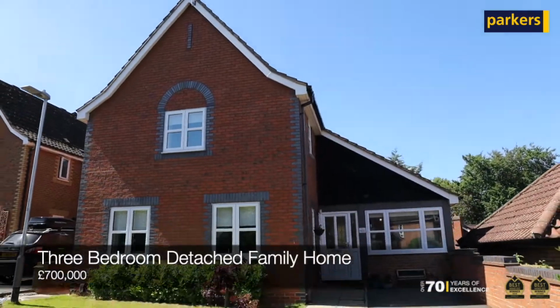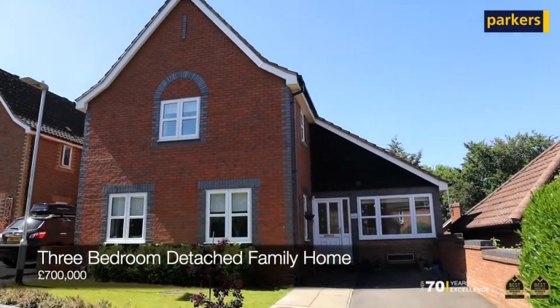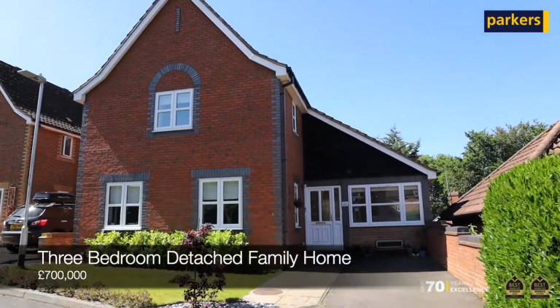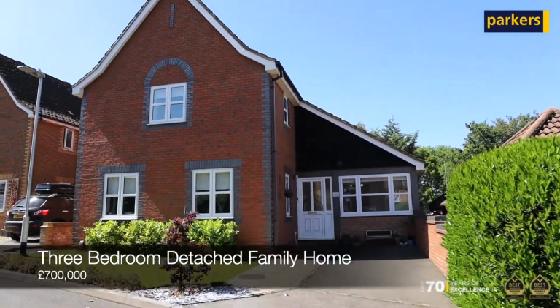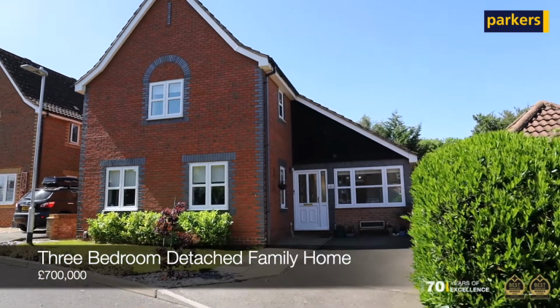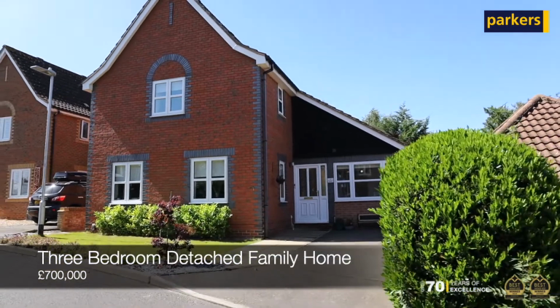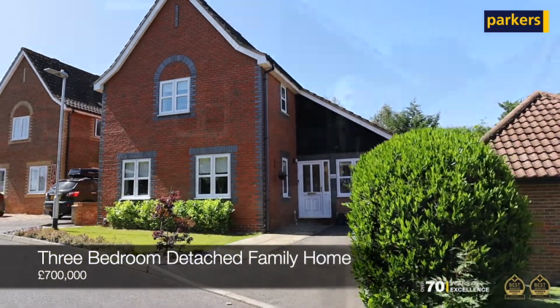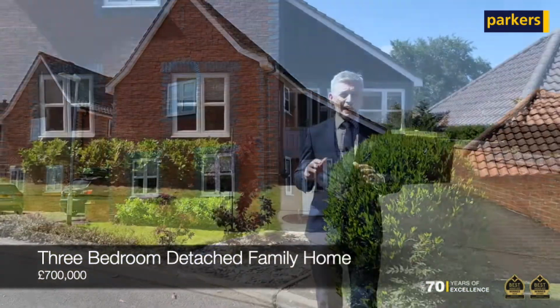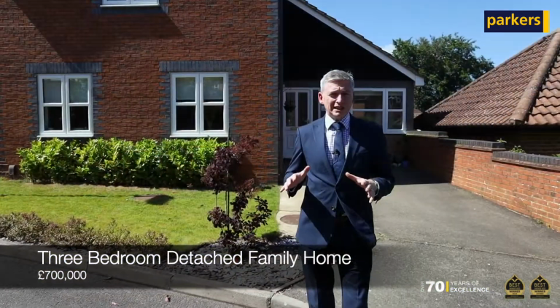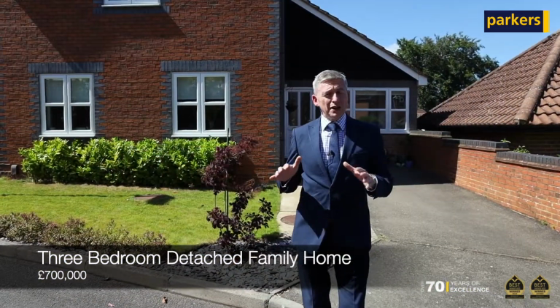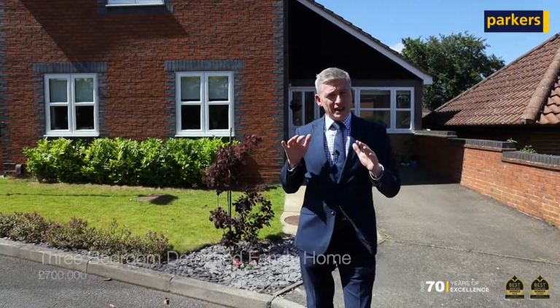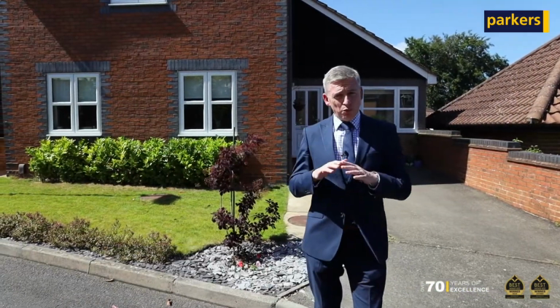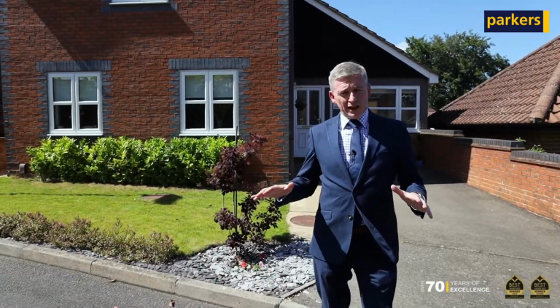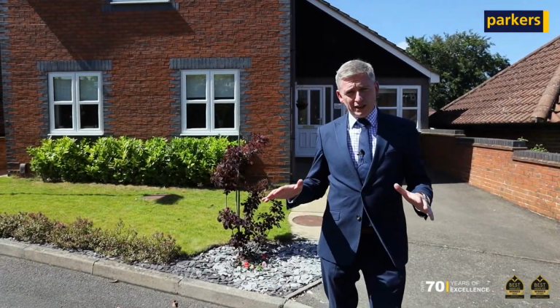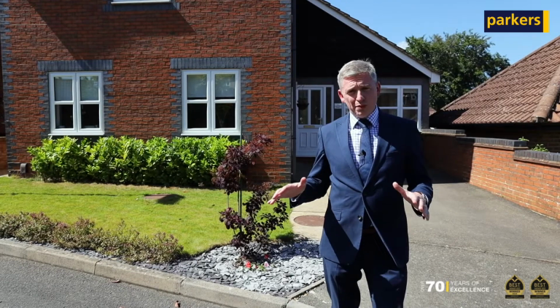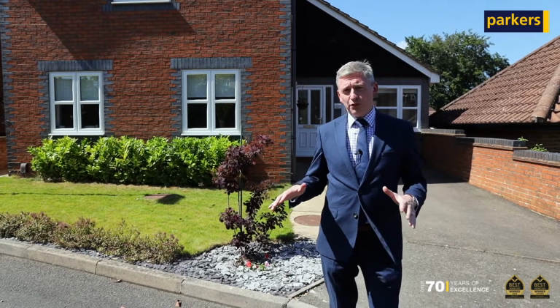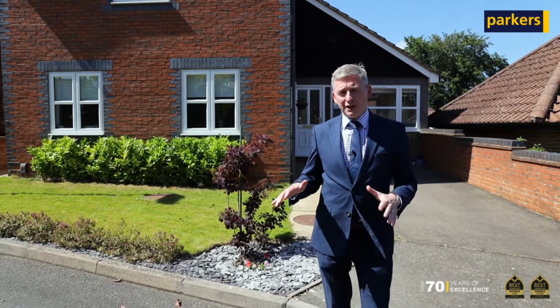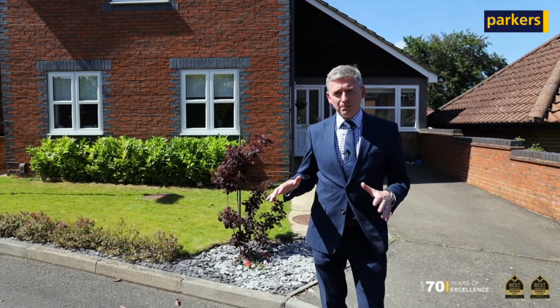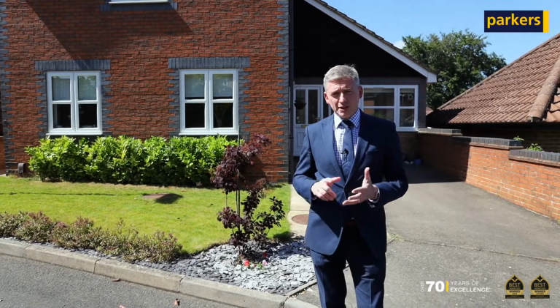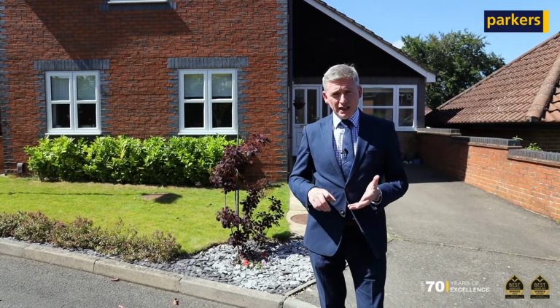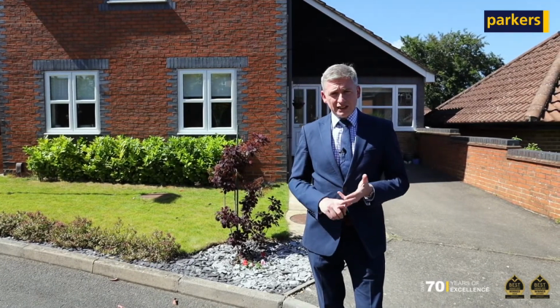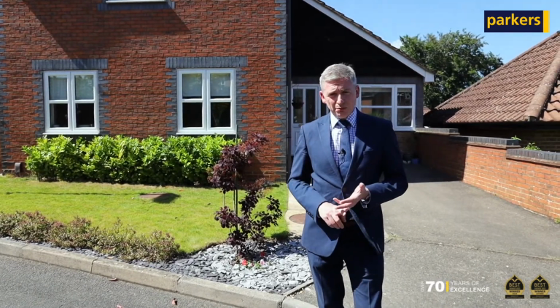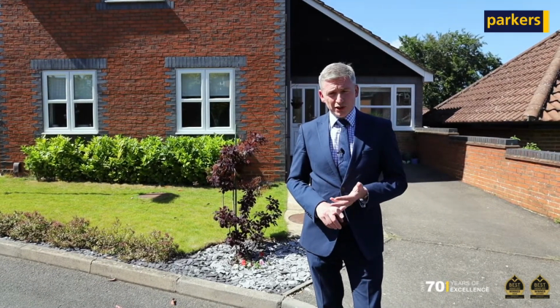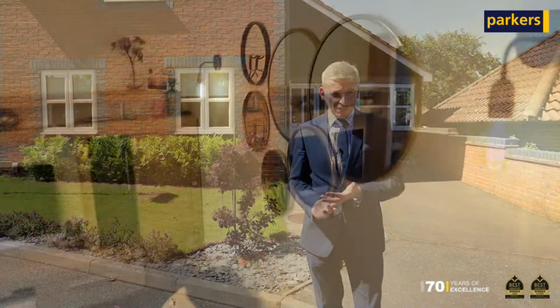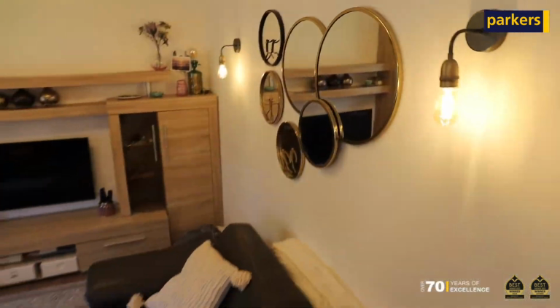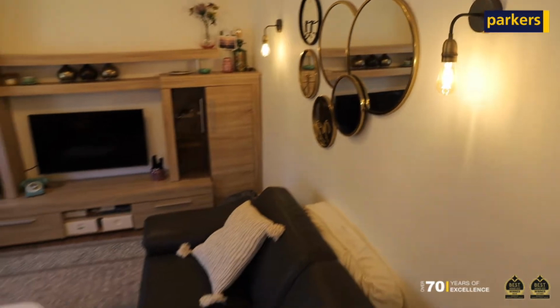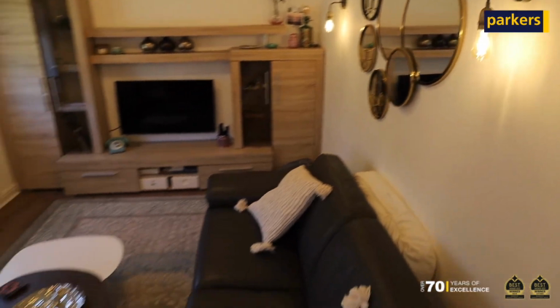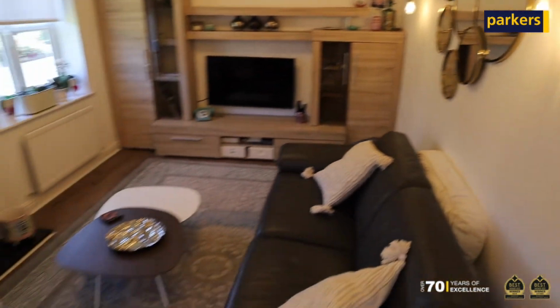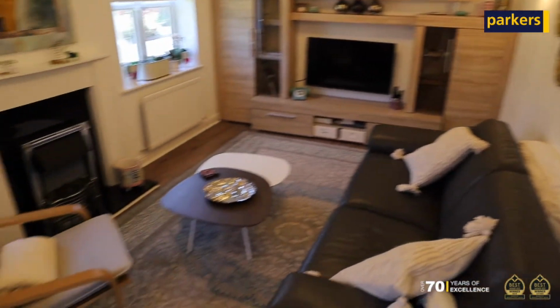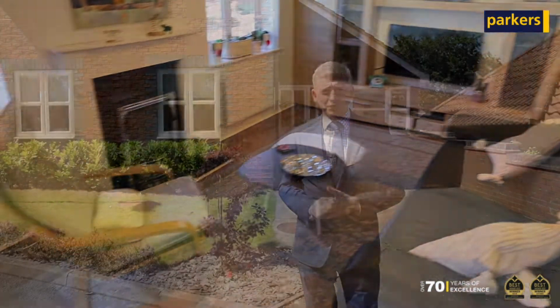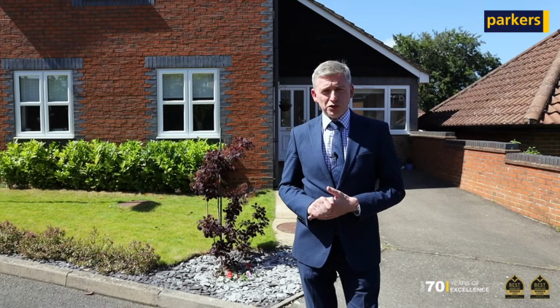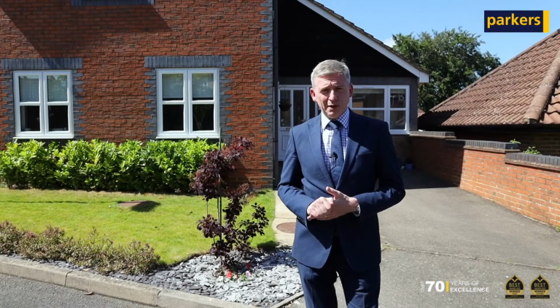It's a beautiful three-bedroom detached family home and the real ace up its sleeve is the wide and expansive open ground floor accommodation — study, kitchen breakfast, dining room, lovely lounge, and a beautiful conservatory across the back.